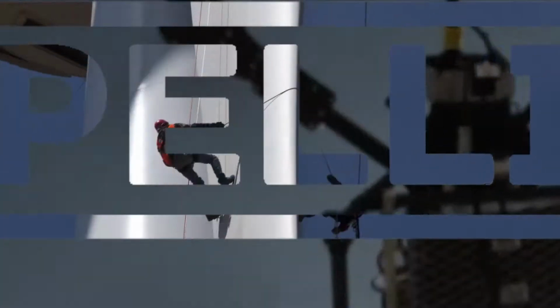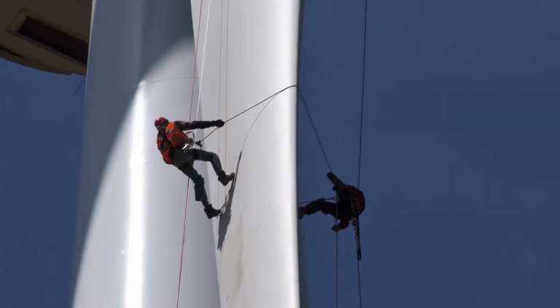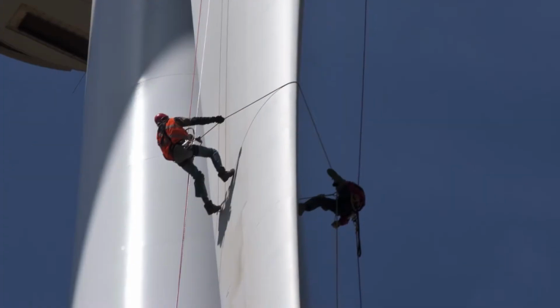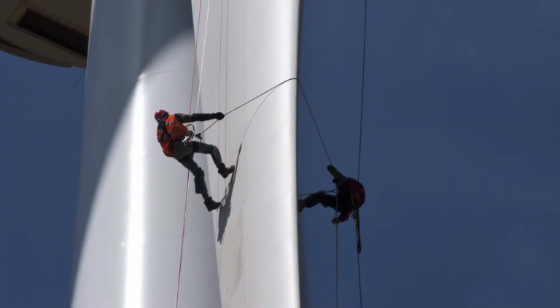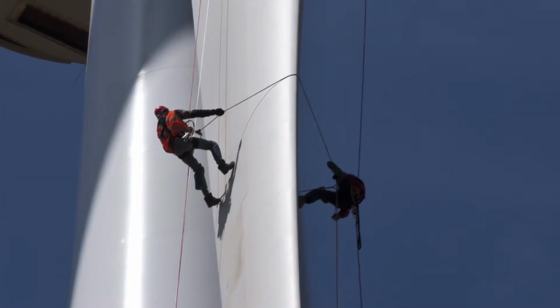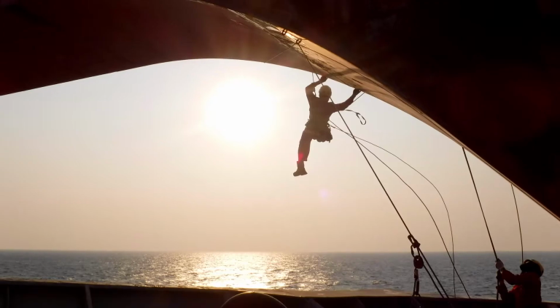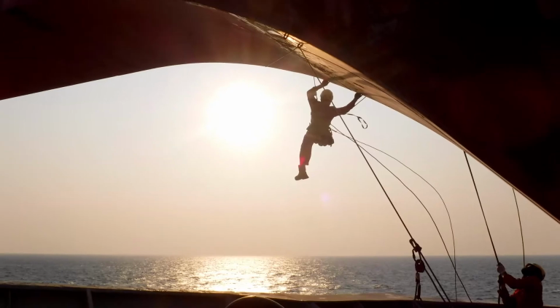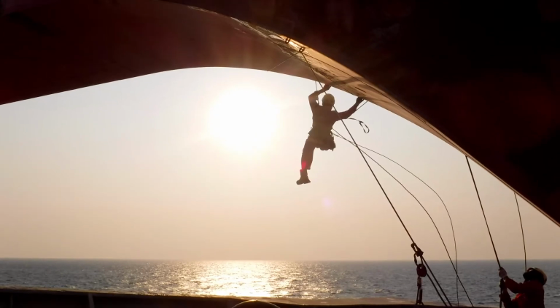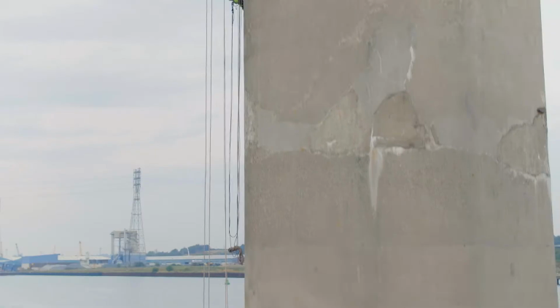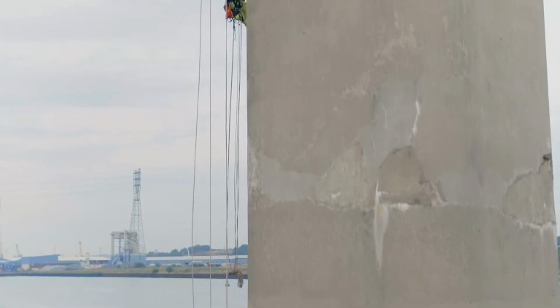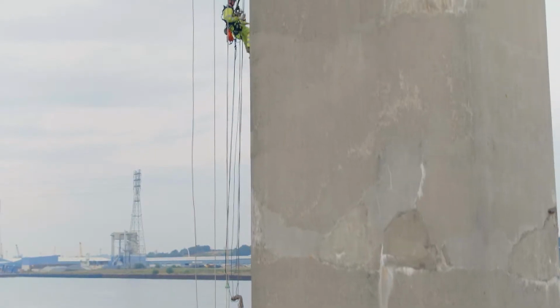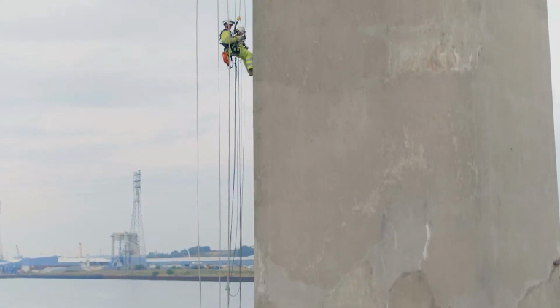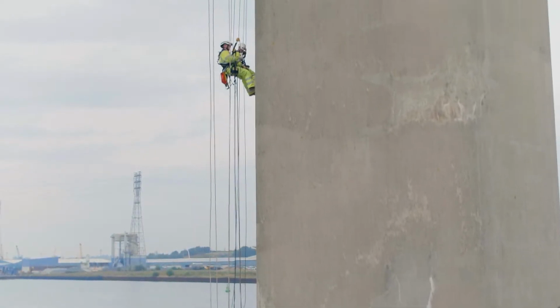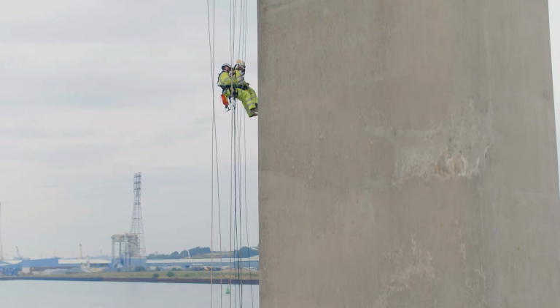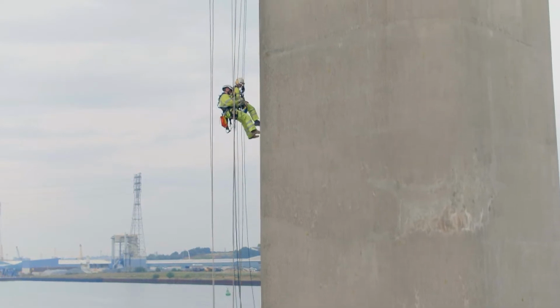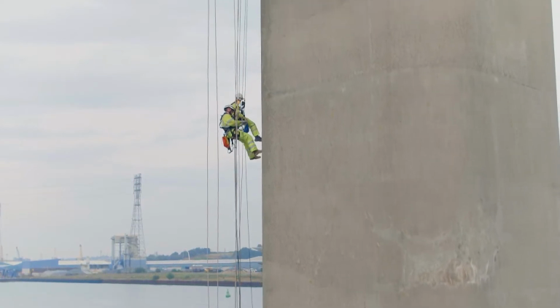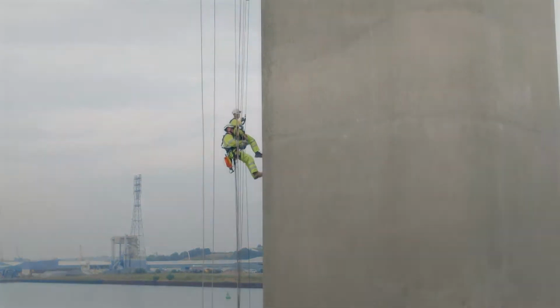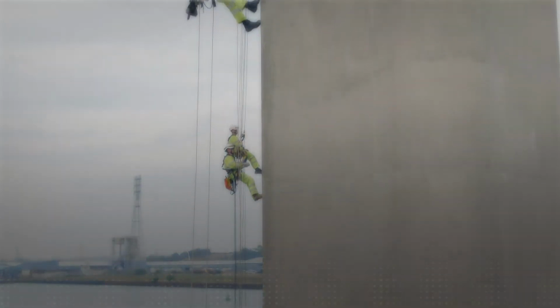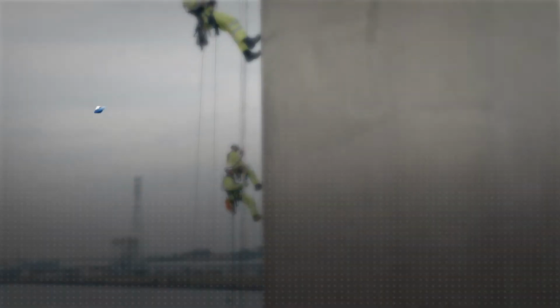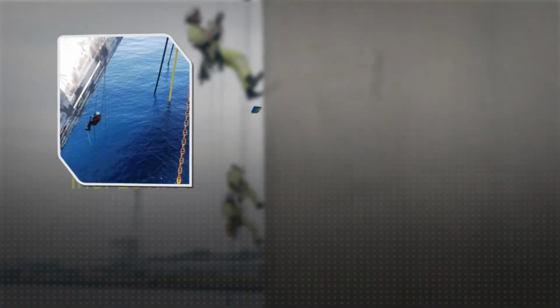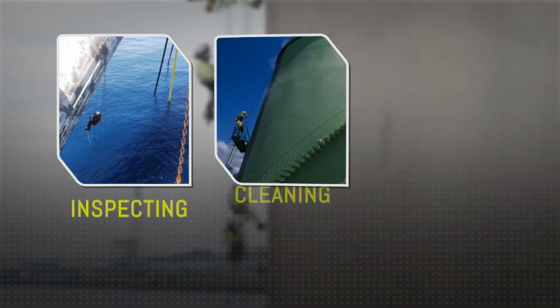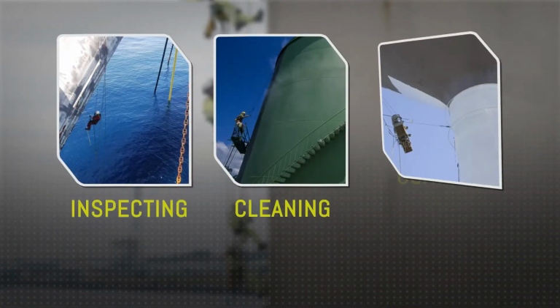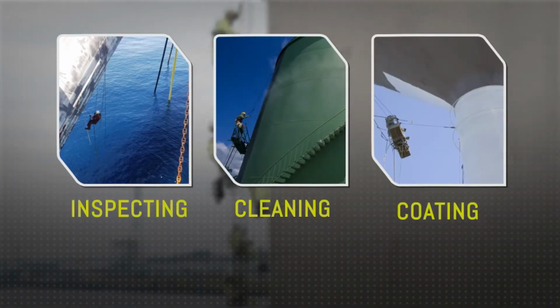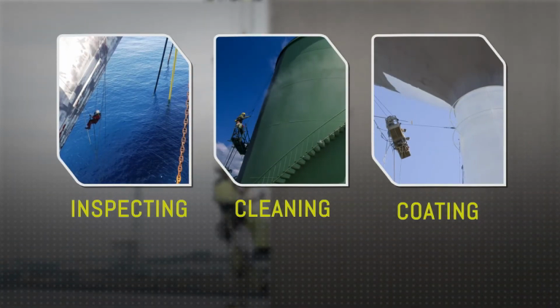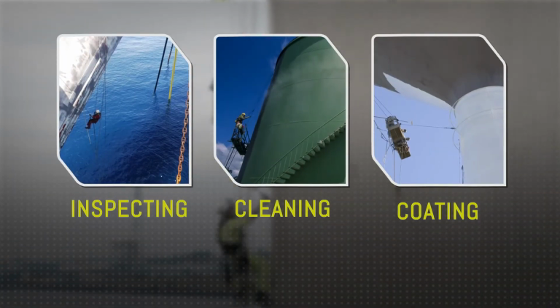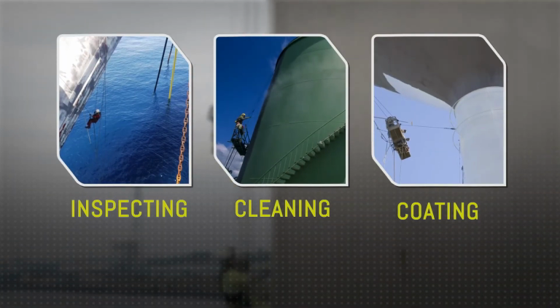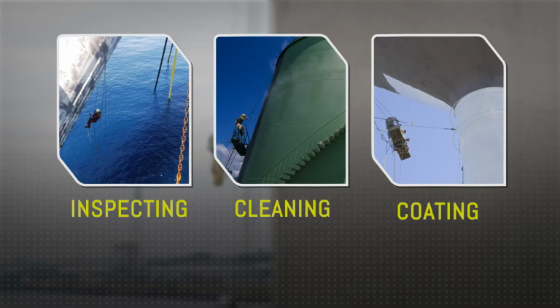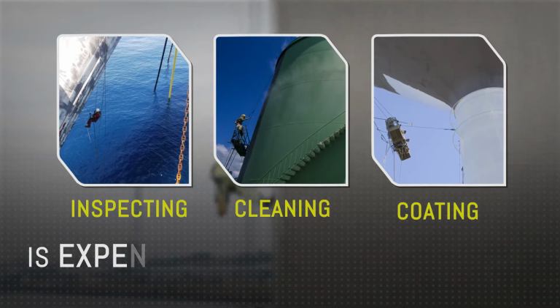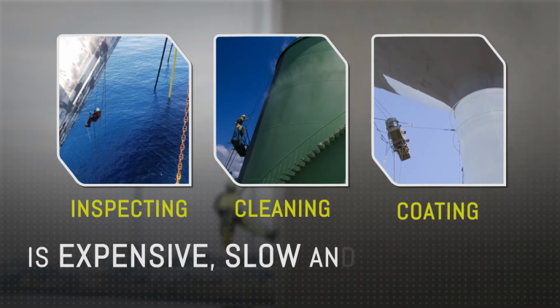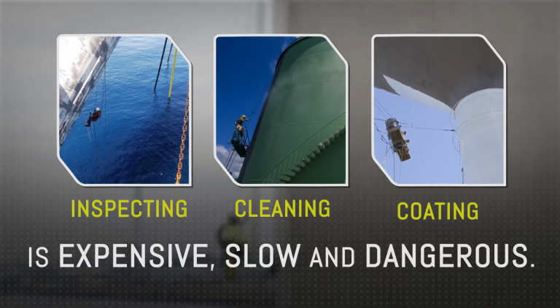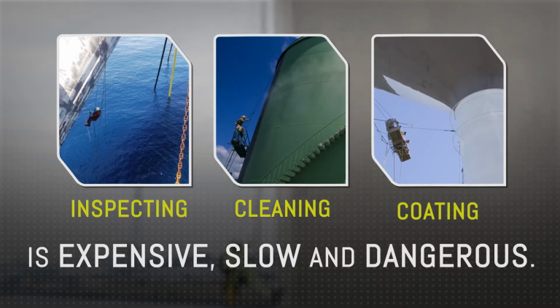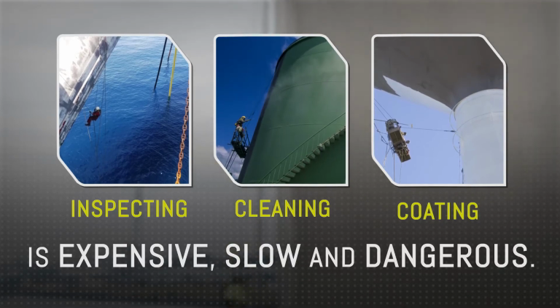The higher you build, the farther you reach, the bigger you dream, the greater your maintenance challenge. Inspecting, cleaning and coating in high and remote locations is expensive, slow and dangerous.